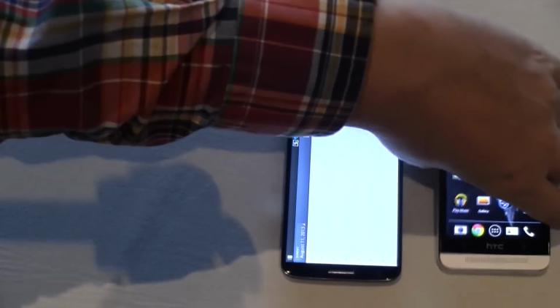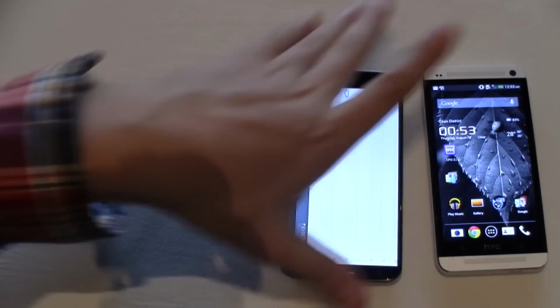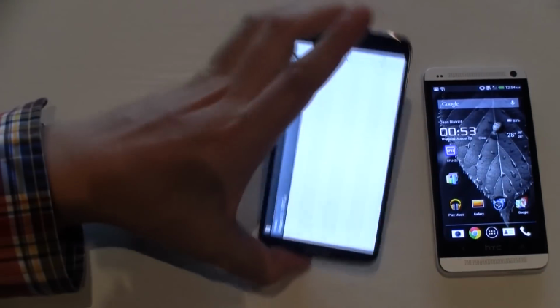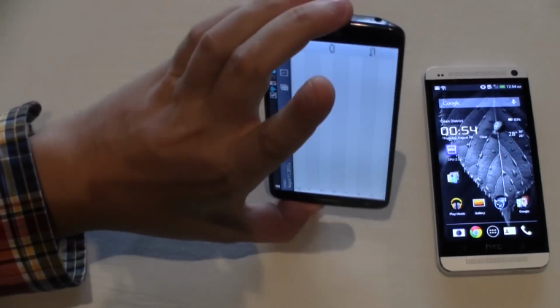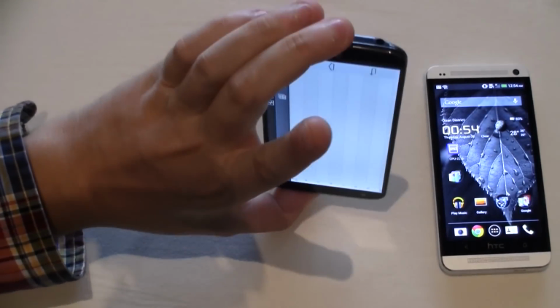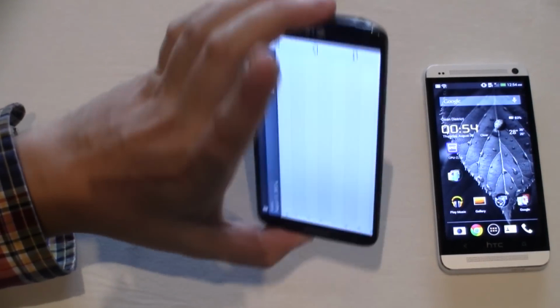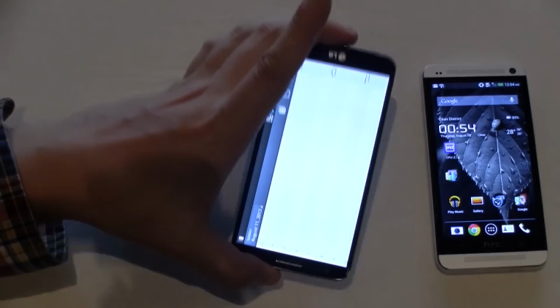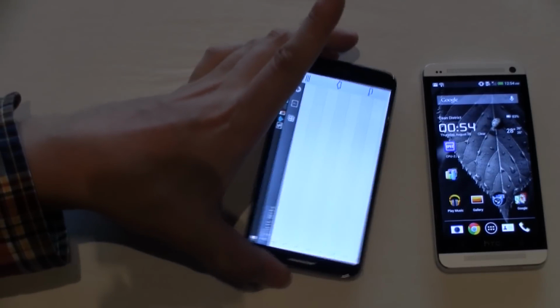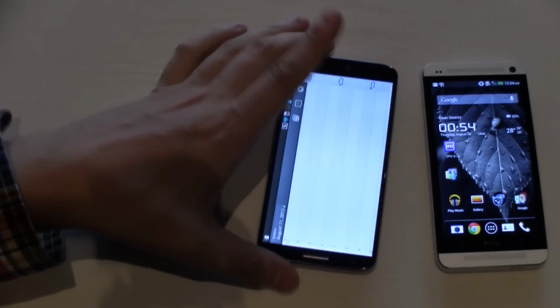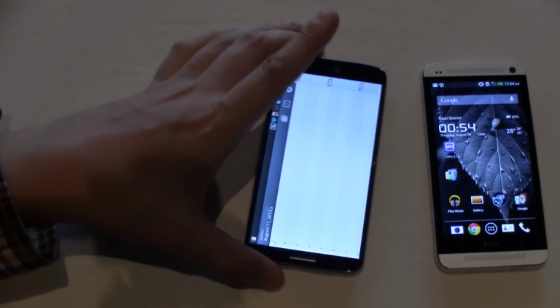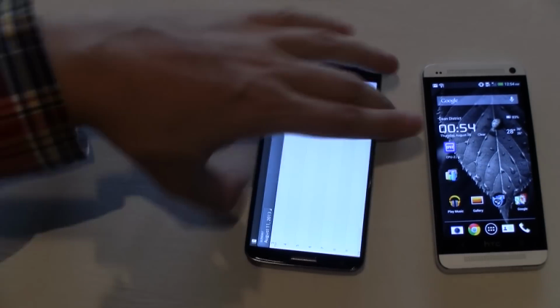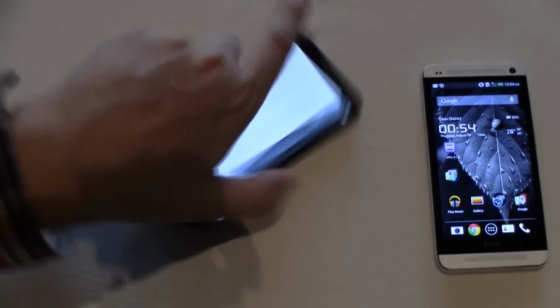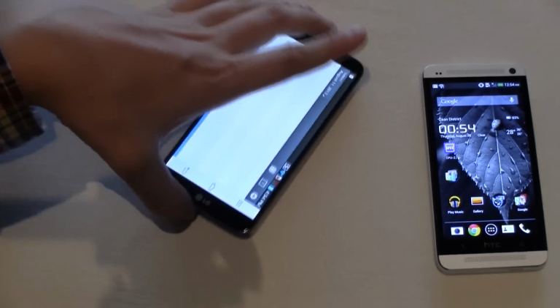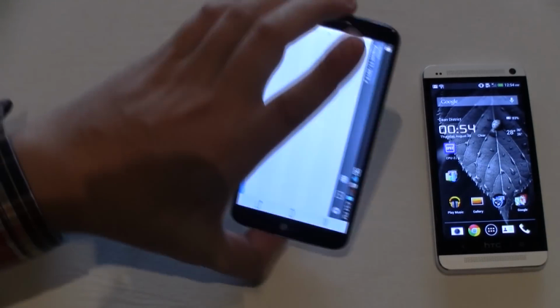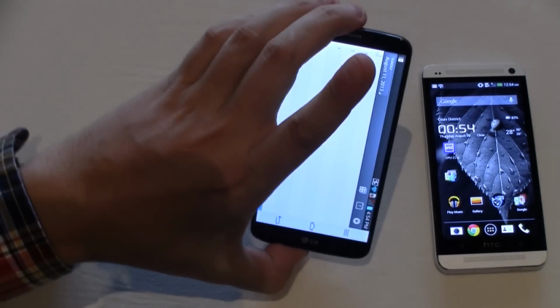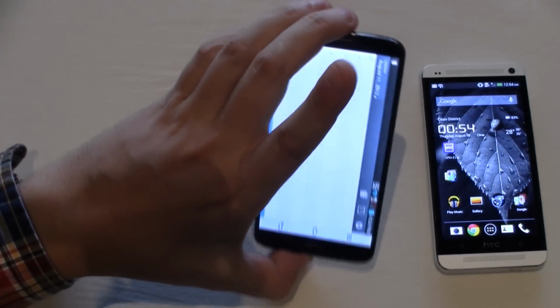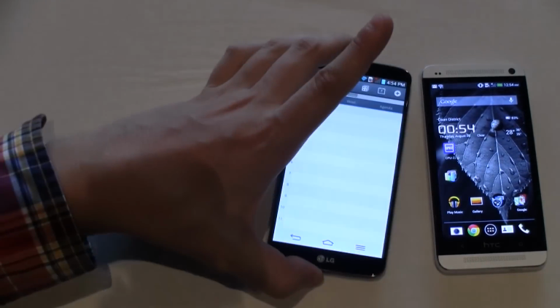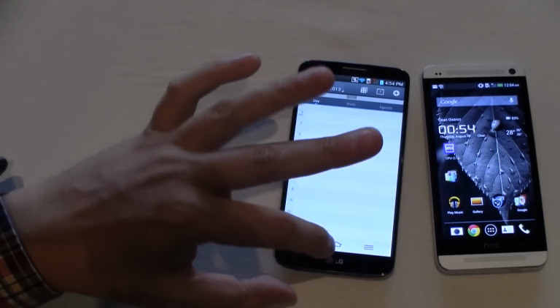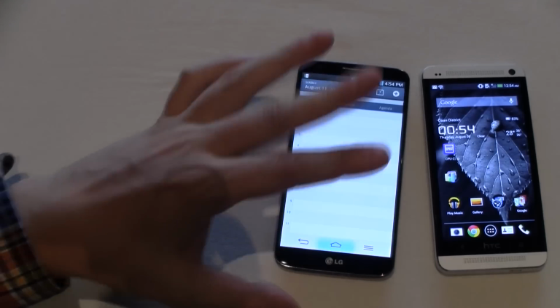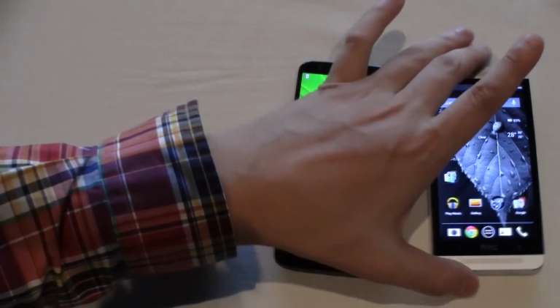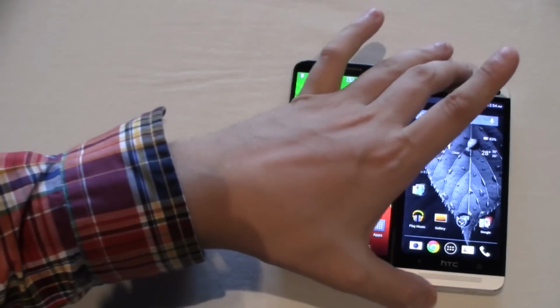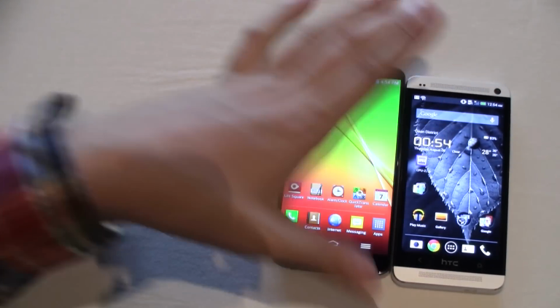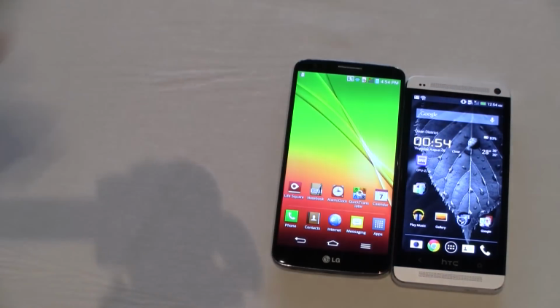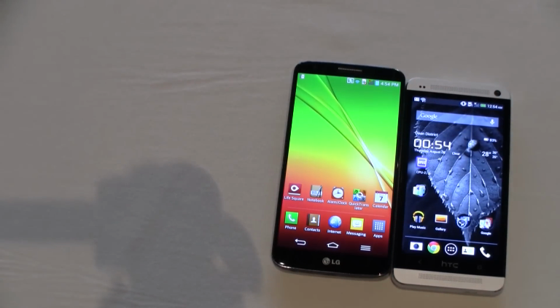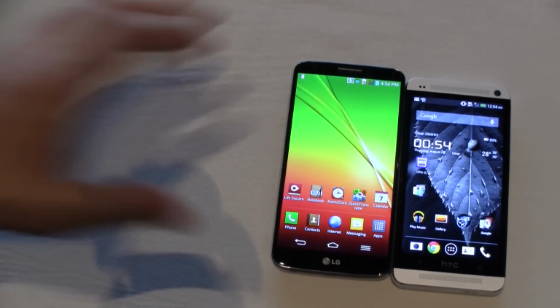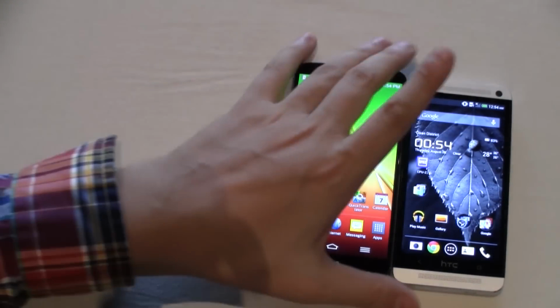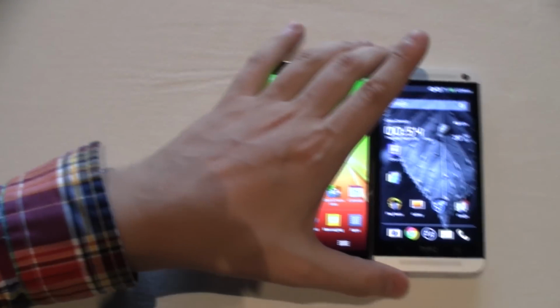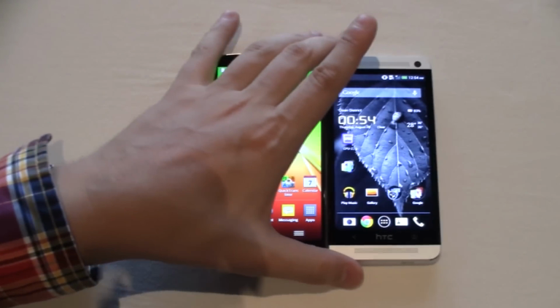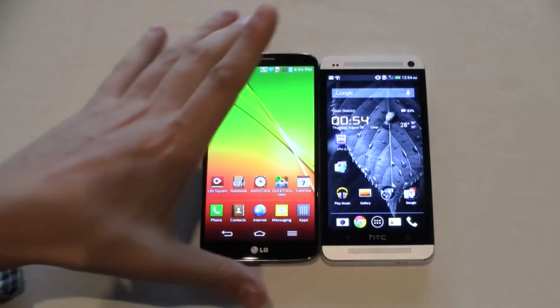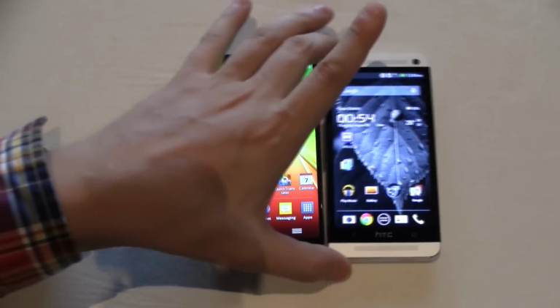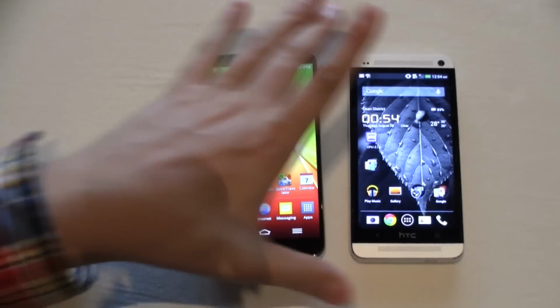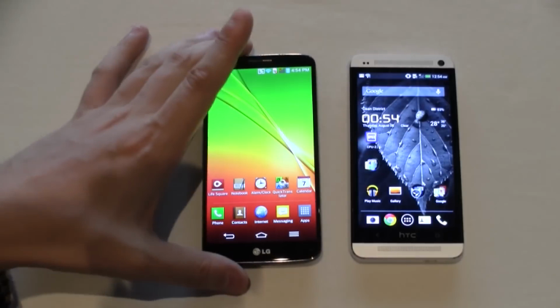Both of them are running on Android Jelly Bean 4.2.2 right now. Of course, there is also a Google edition of the HTC One, which is already receiving its rollout of the latest Android Jelly Bean 4.3.